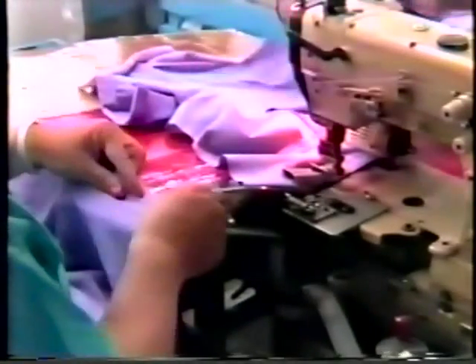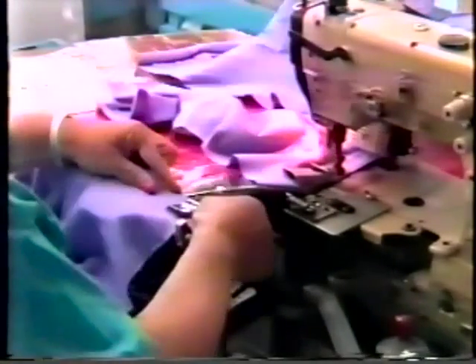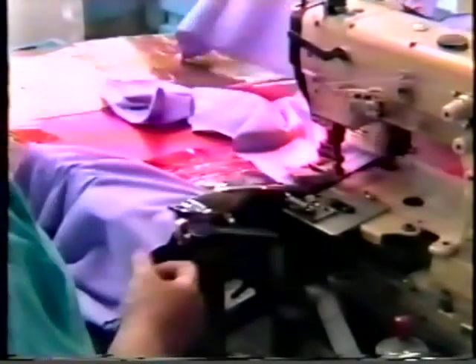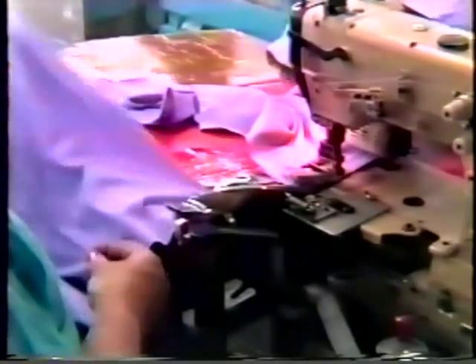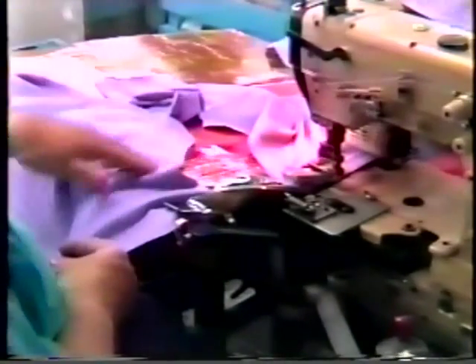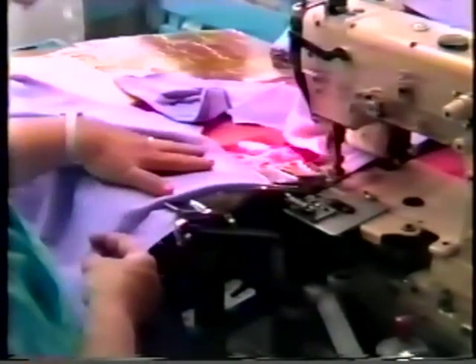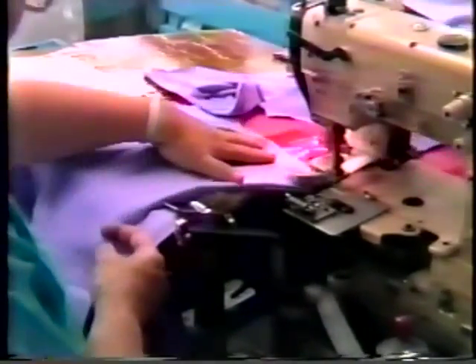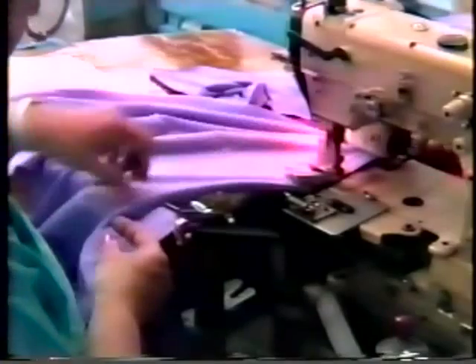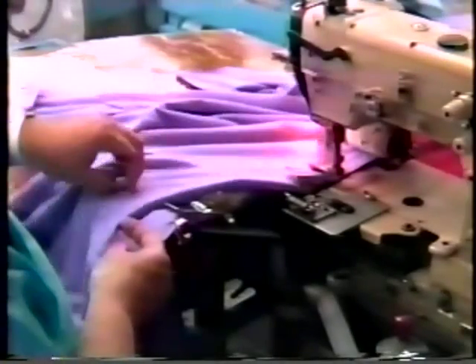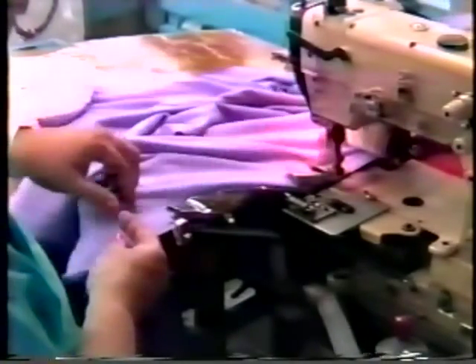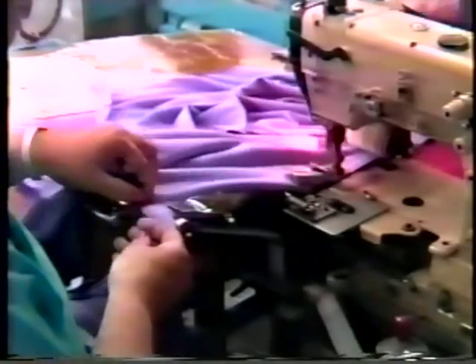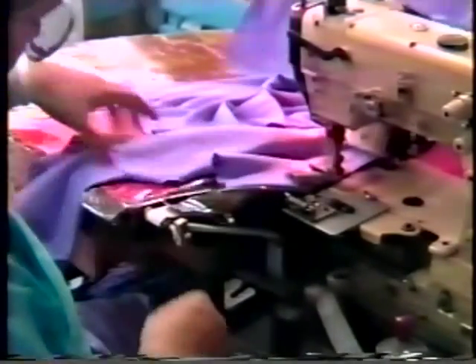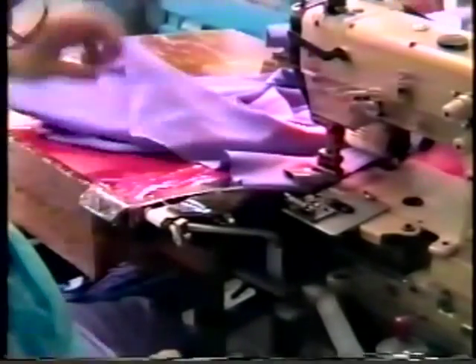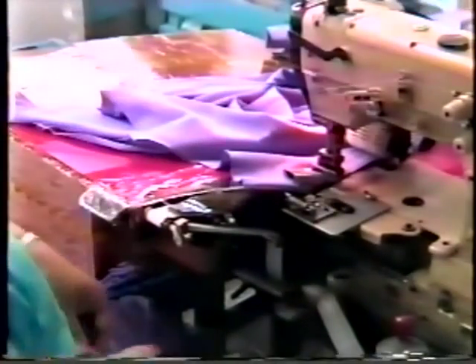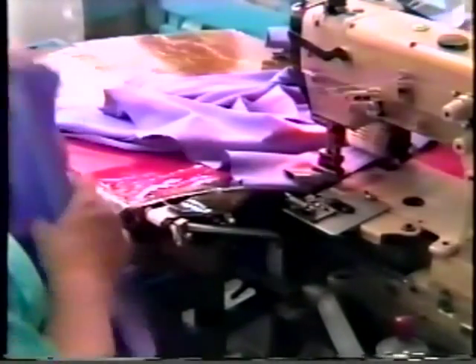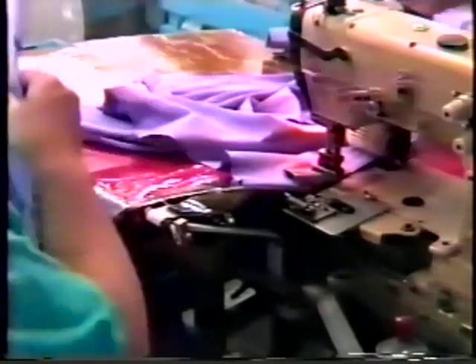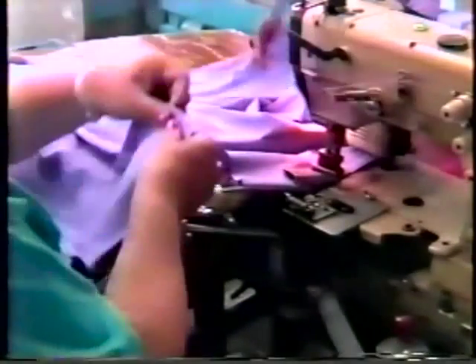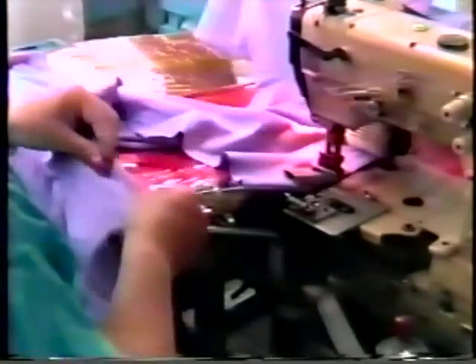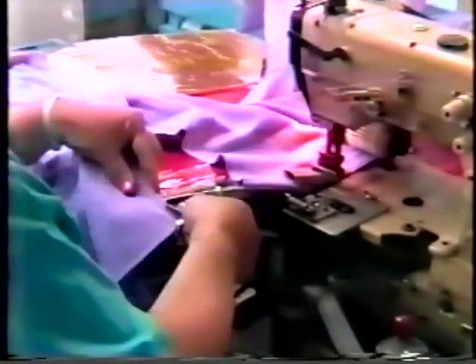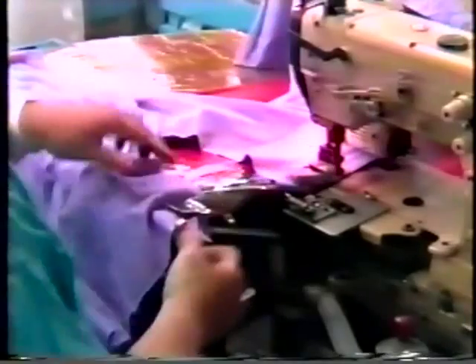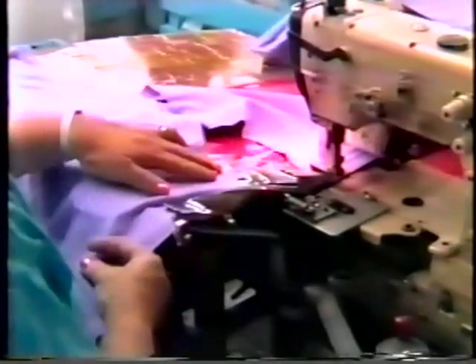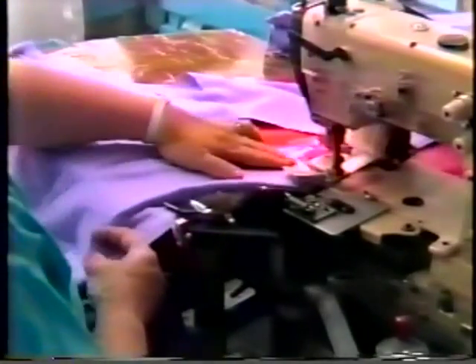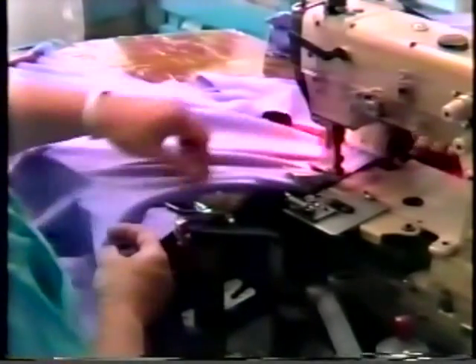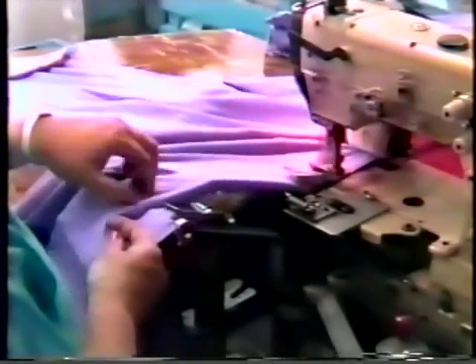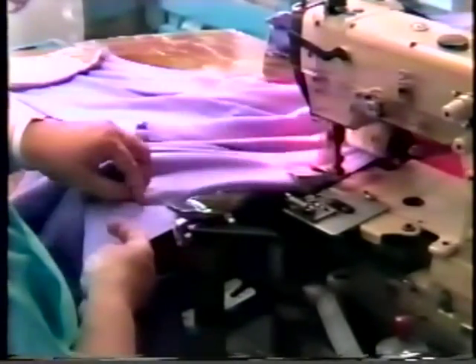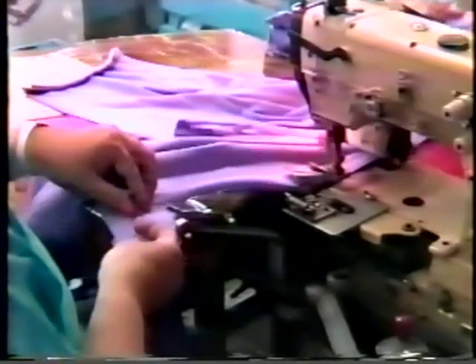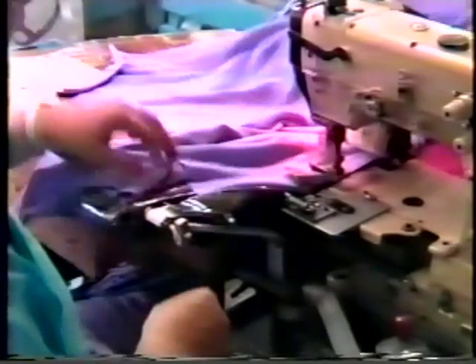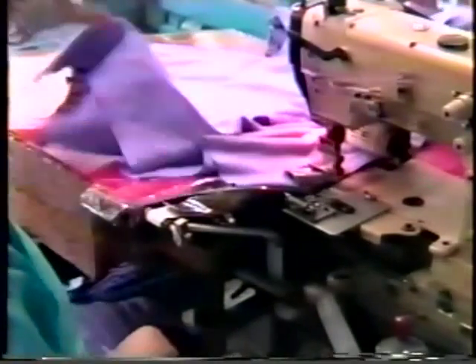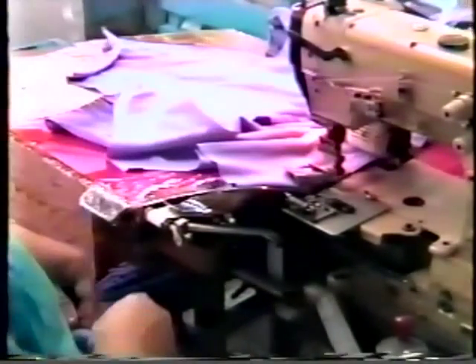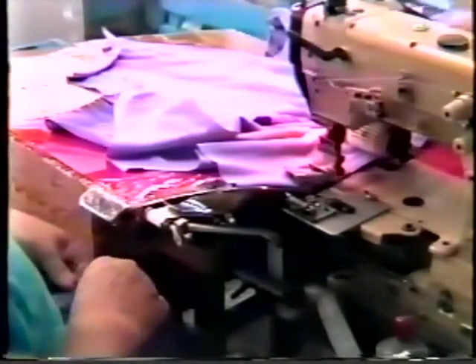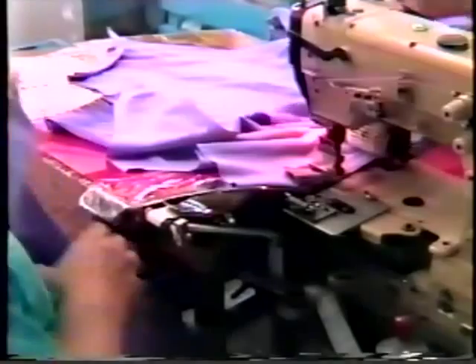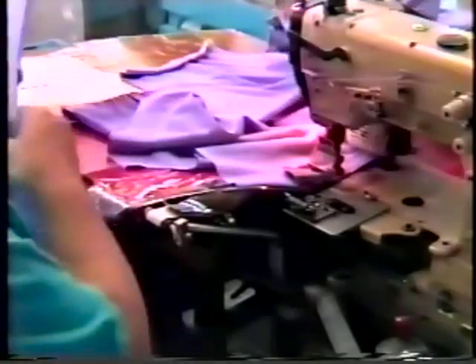Once again, notice the operator merely places the garment to an edge guide, inserts the leading end into the spiral folder, and the garment is drawn through by the motion of the elastic as it is wrapped around to form the clean finish hem.